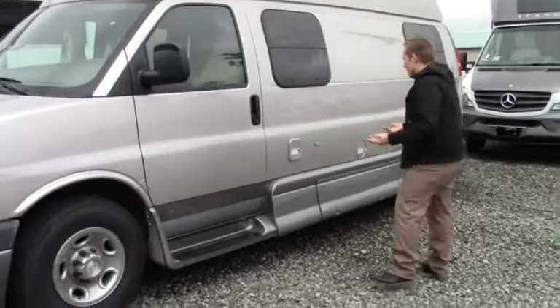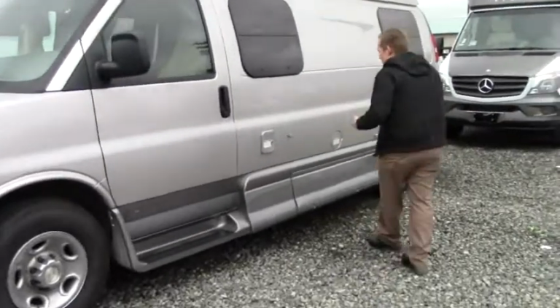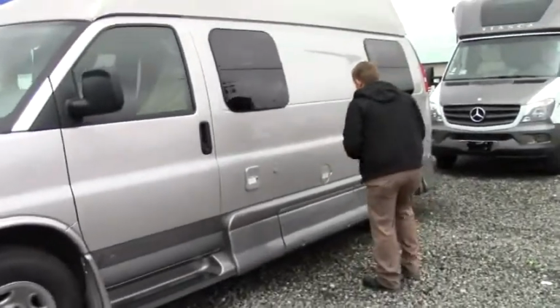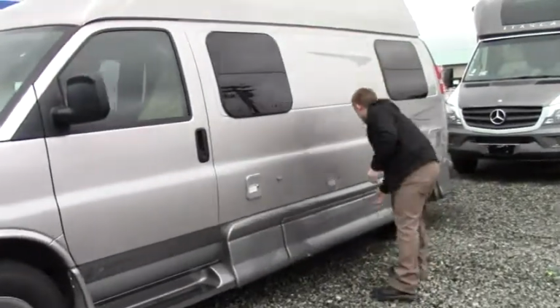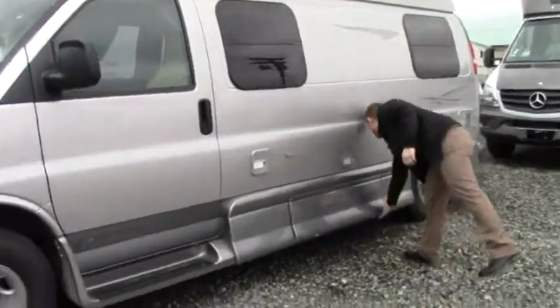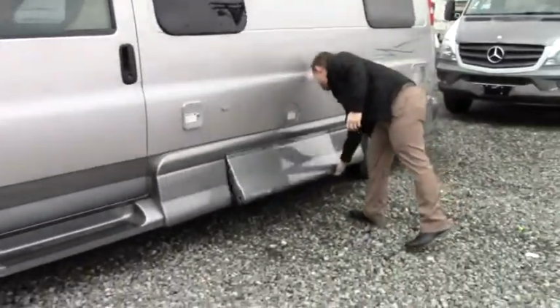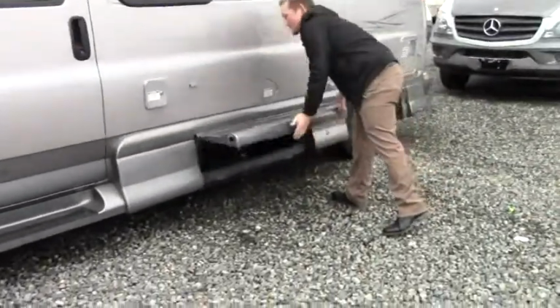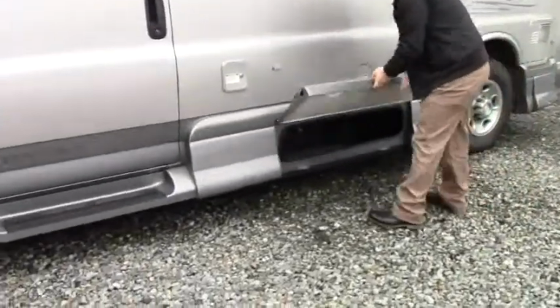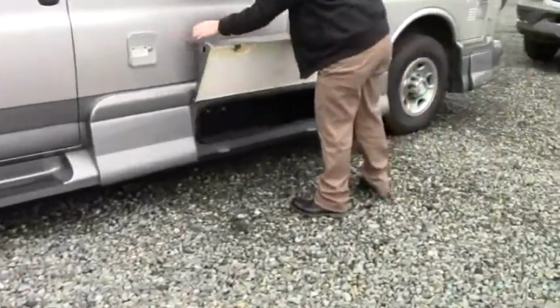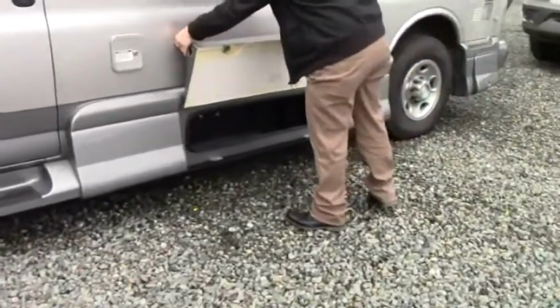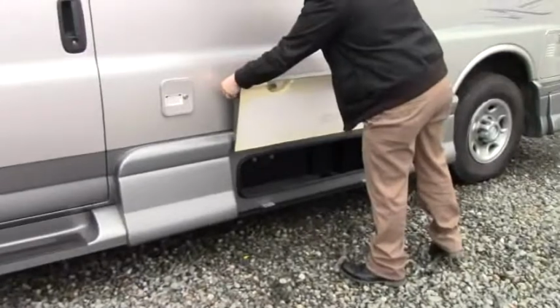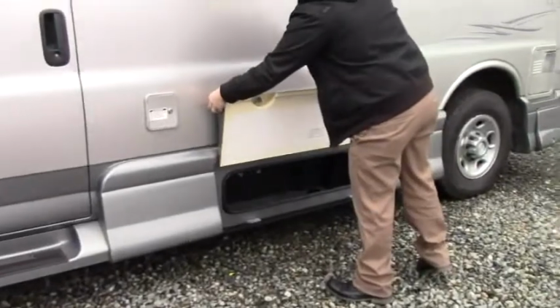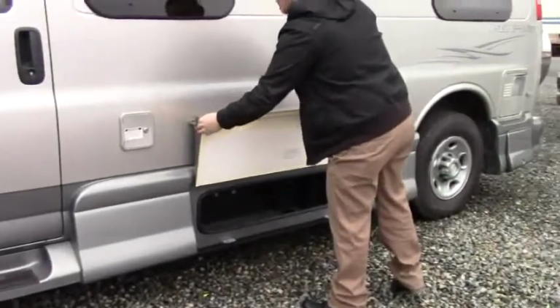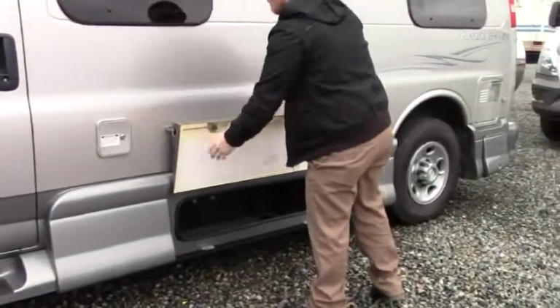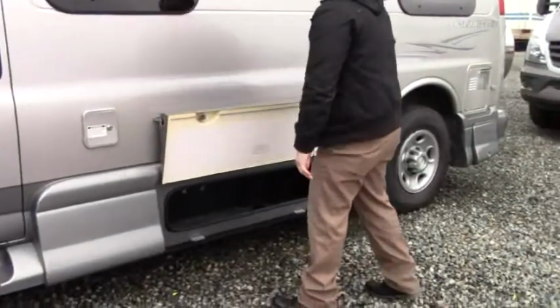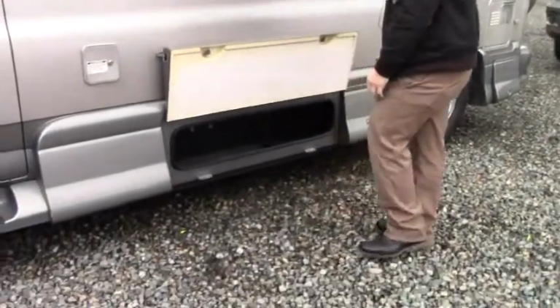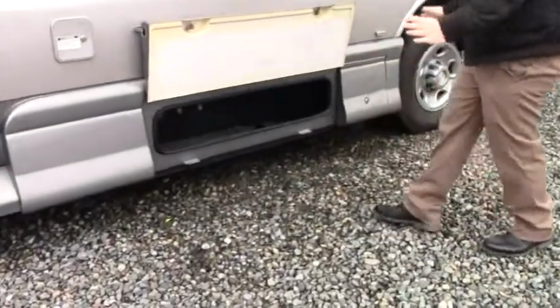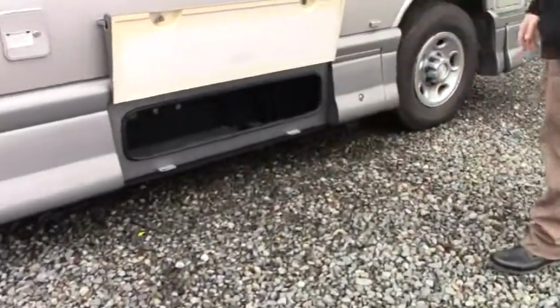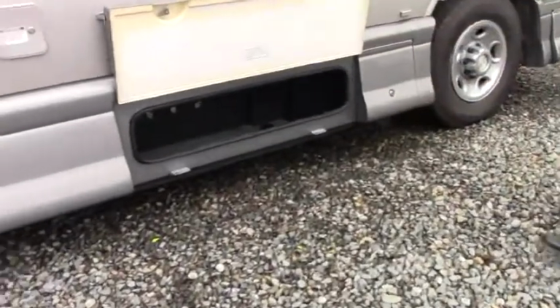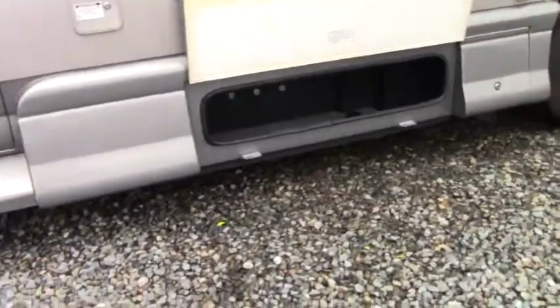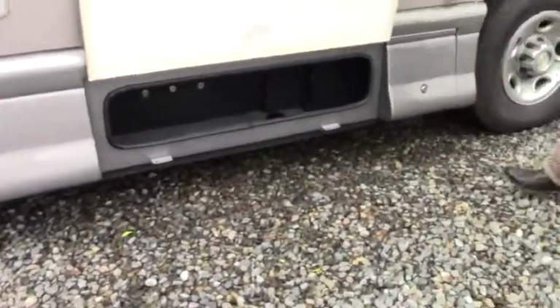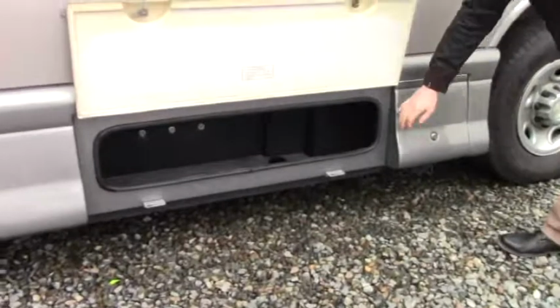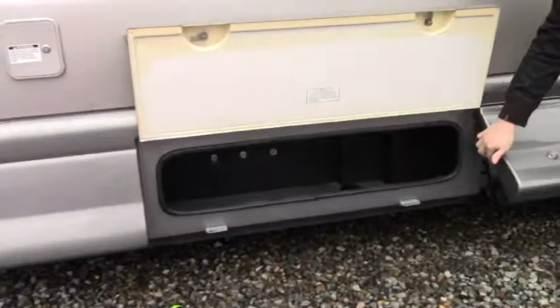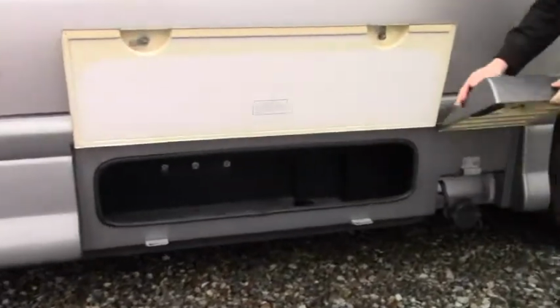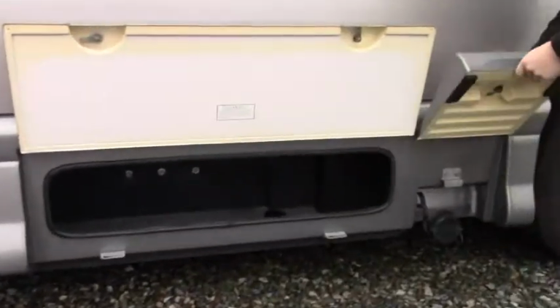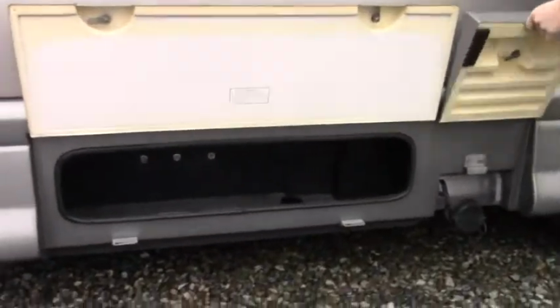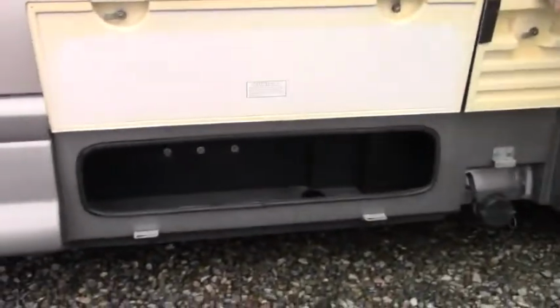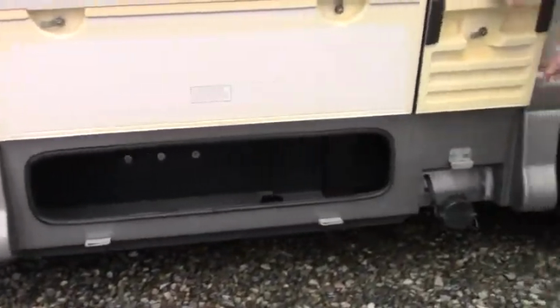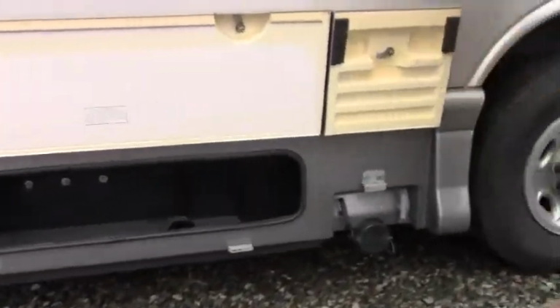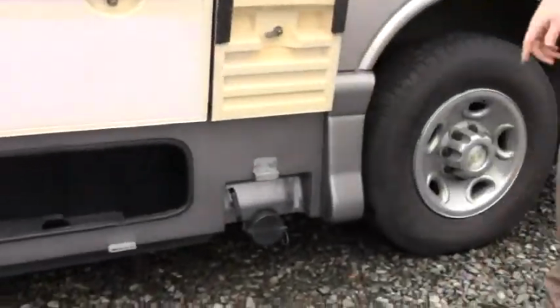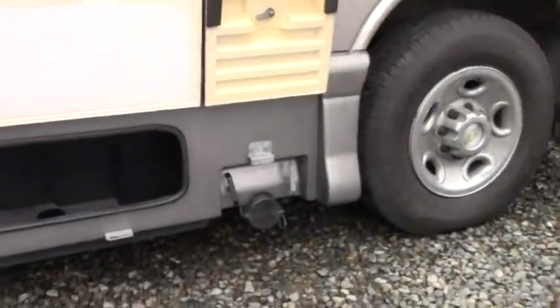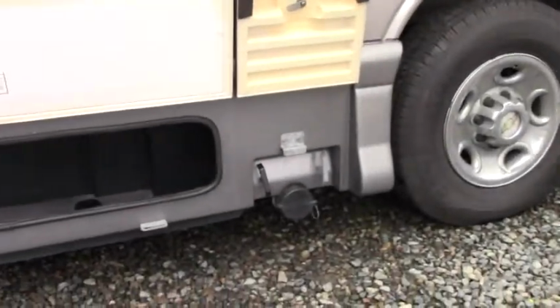We're on the driver's side right now. We're going to open up this piece for outside storage. We have the bullet latch to keep it up and propped — that way we're hands-free, easy enough. Right next to that, we have our gray and black water, kind of where the business is done. Both are indicated.